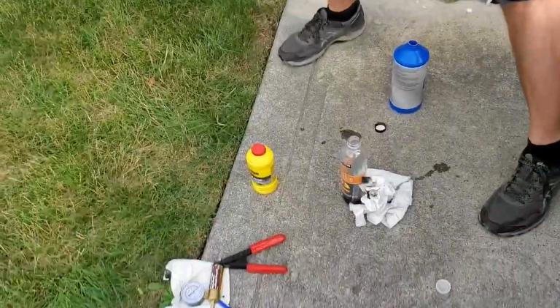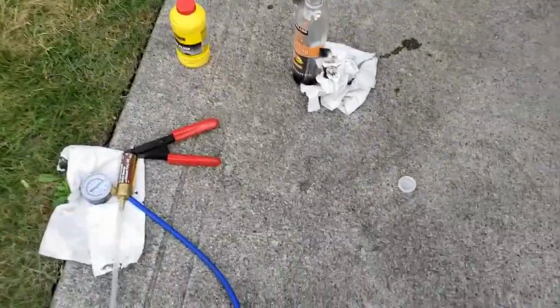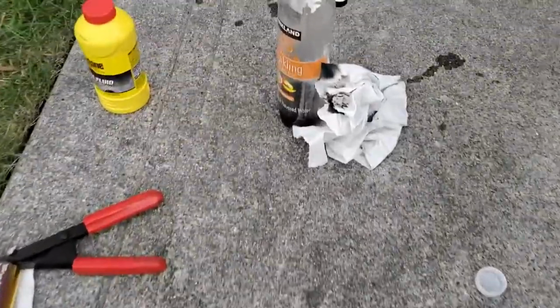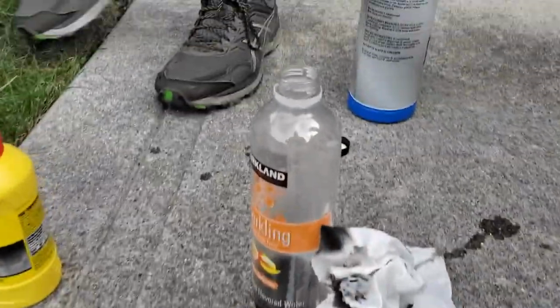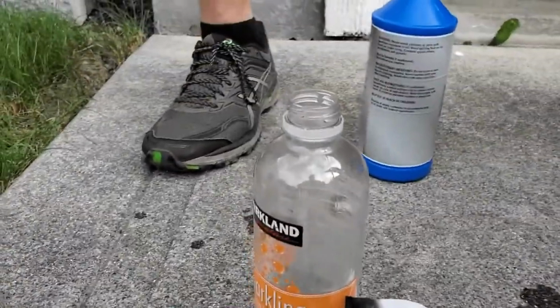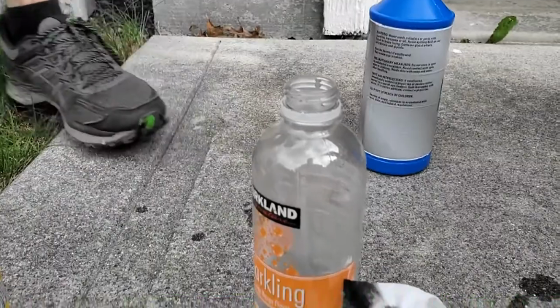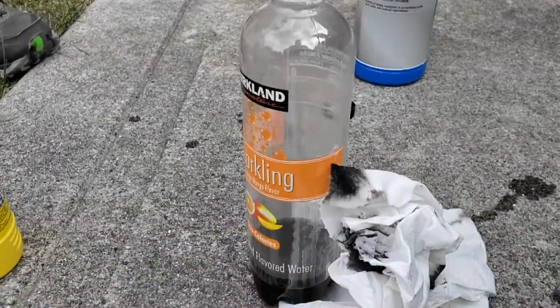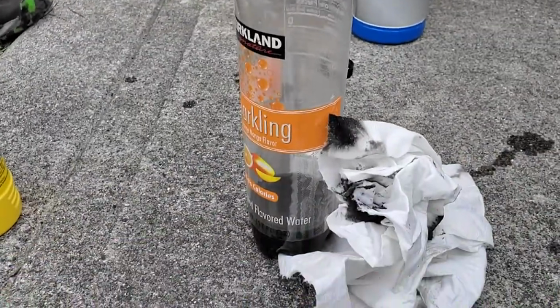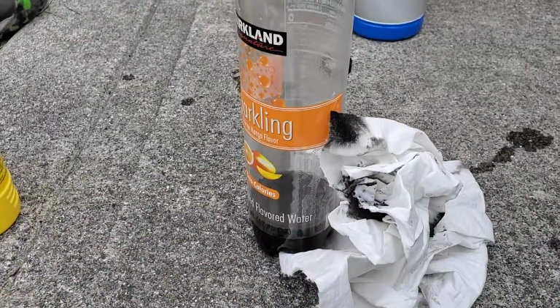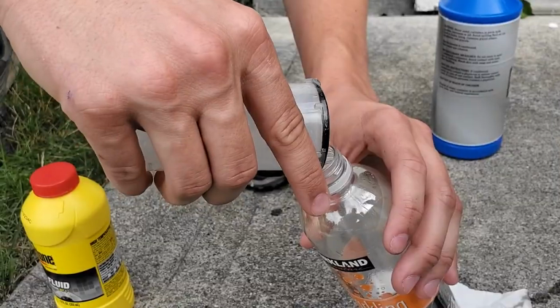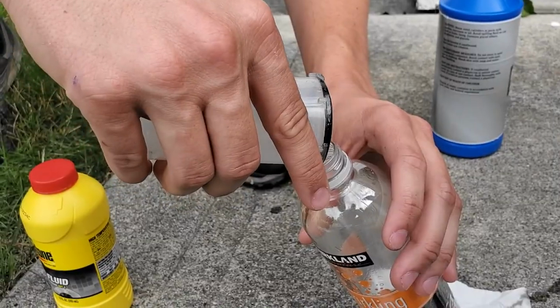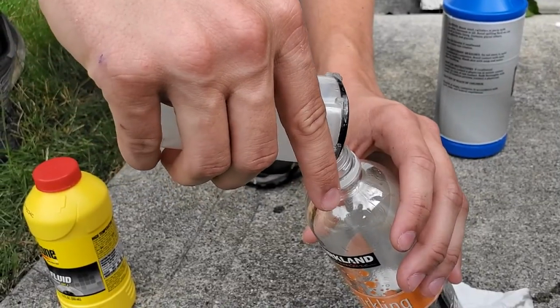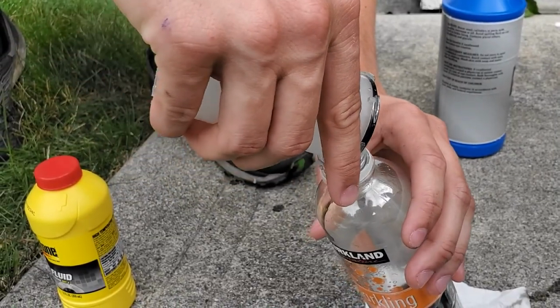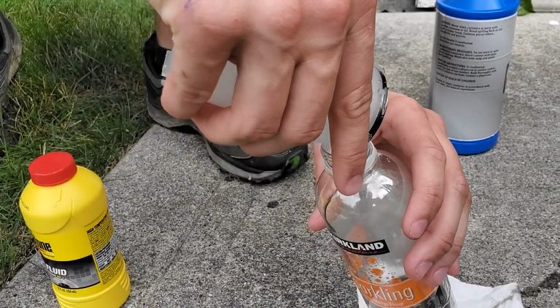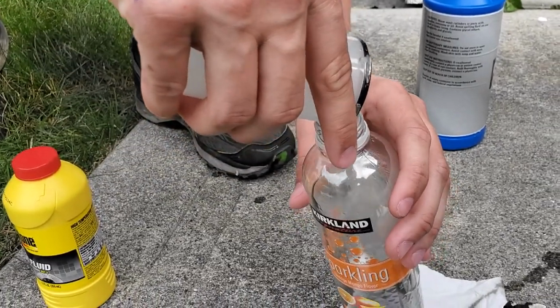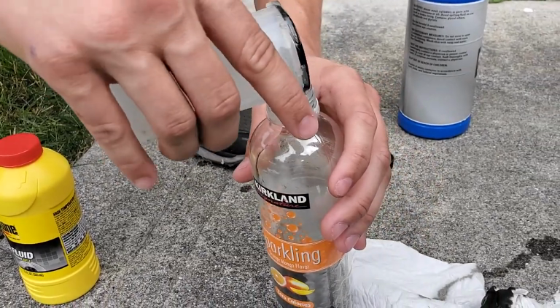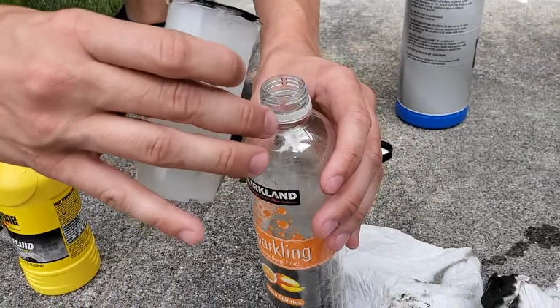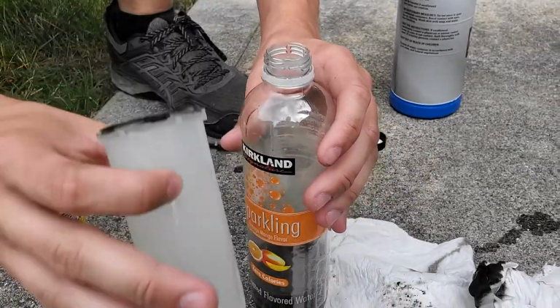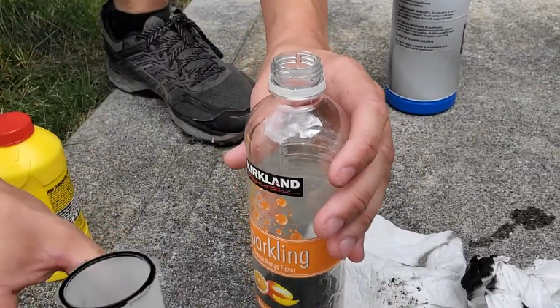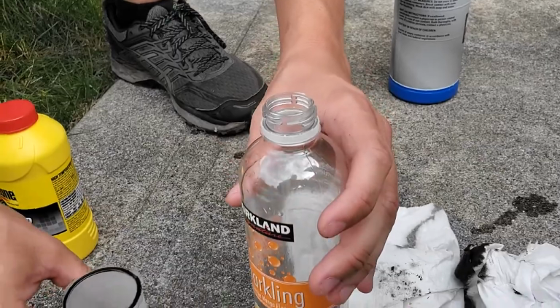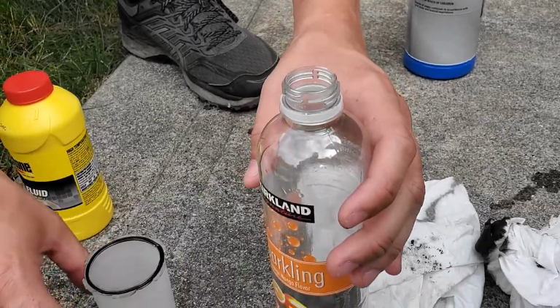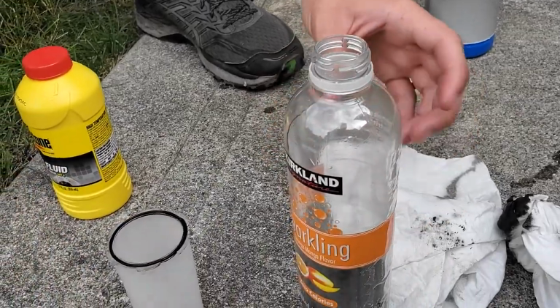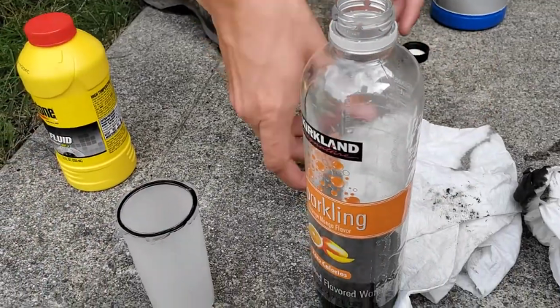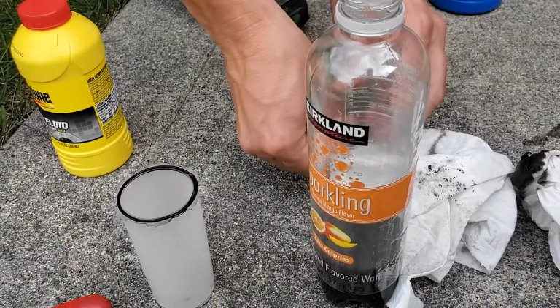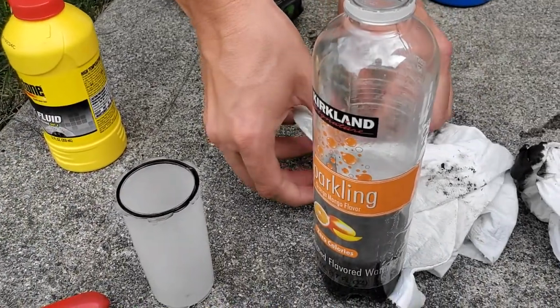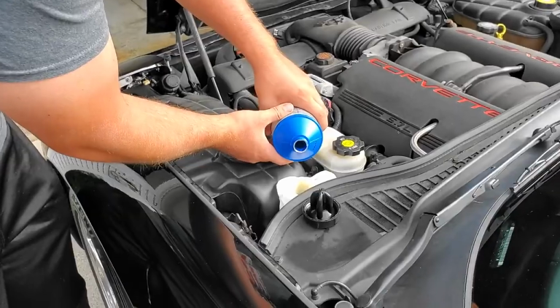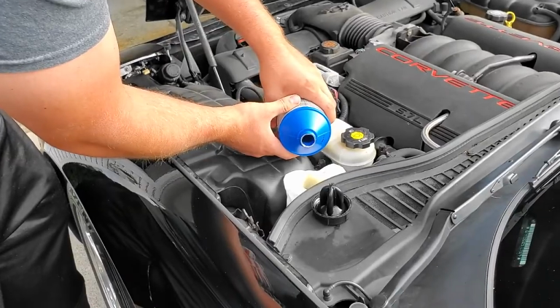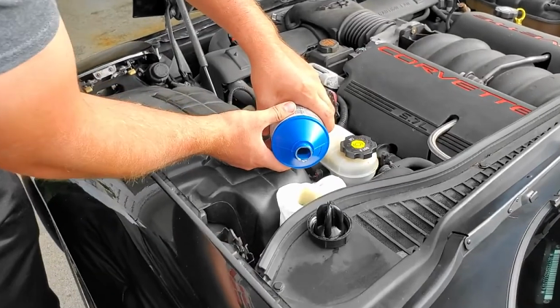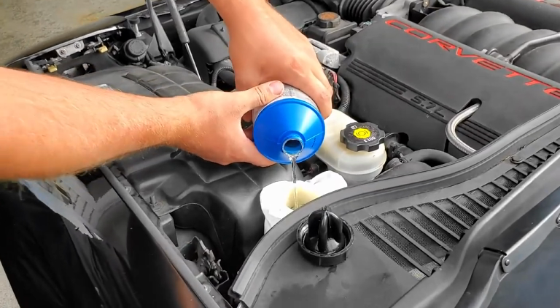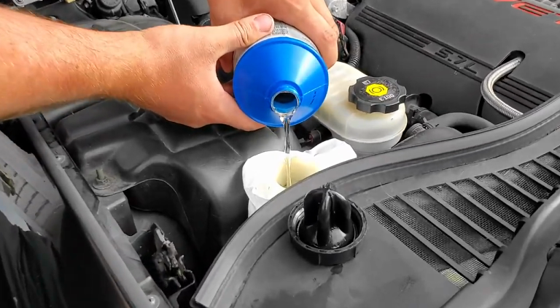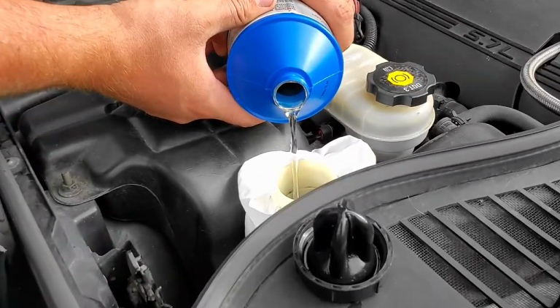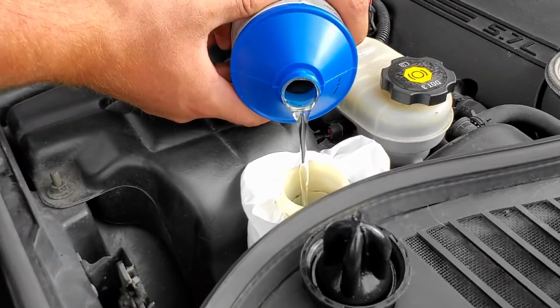We're just putting it in this little water bottle right here. It doesn't look bad when you pour it back in there — looks kind of clear. Maybe there's residual in there. Now we're just topping it off before we pump it back up.